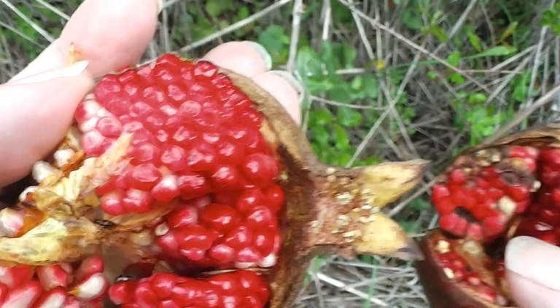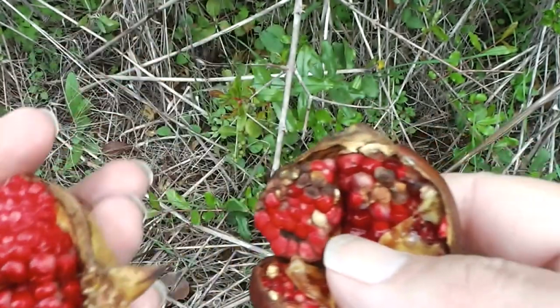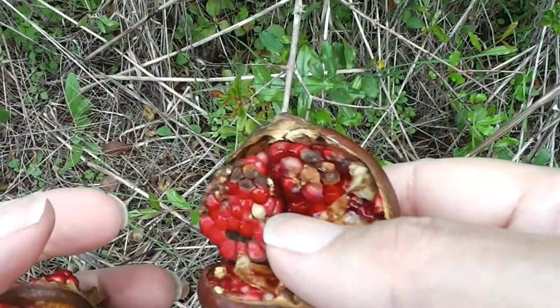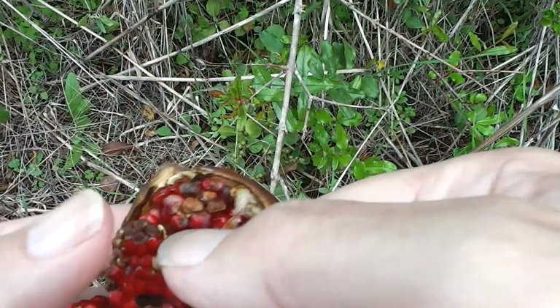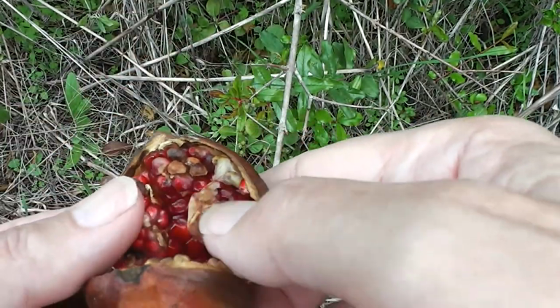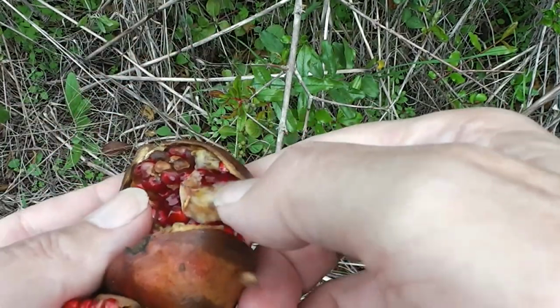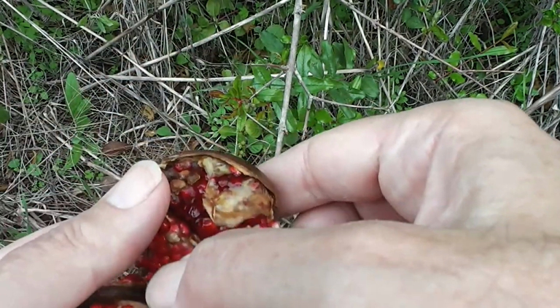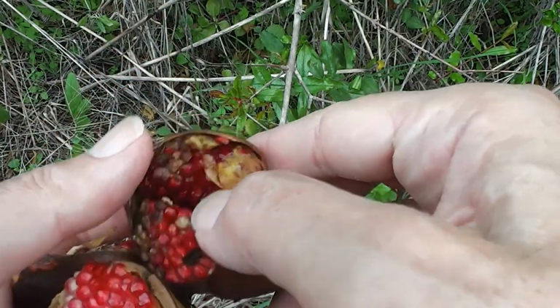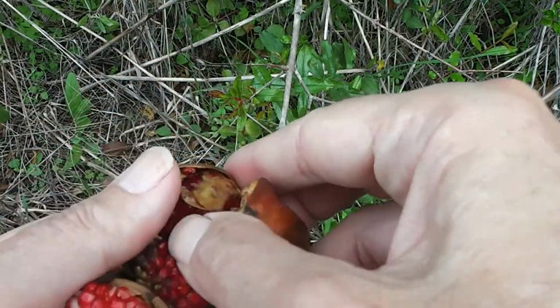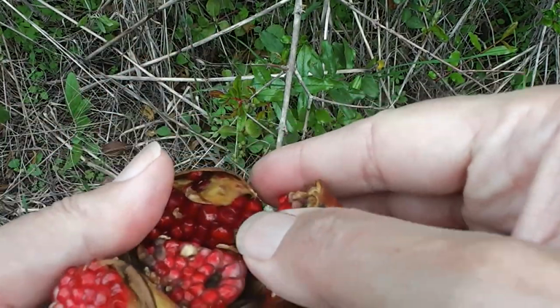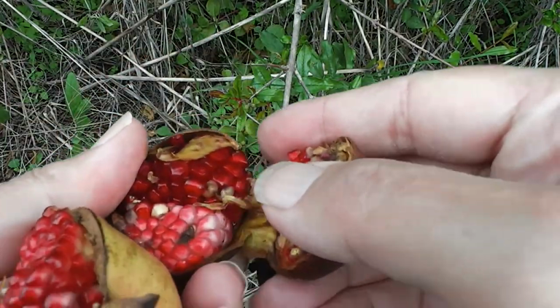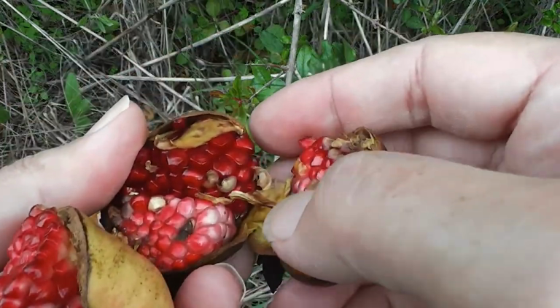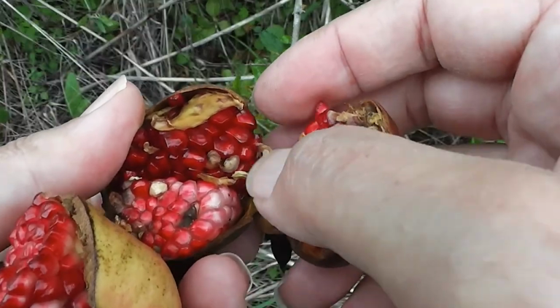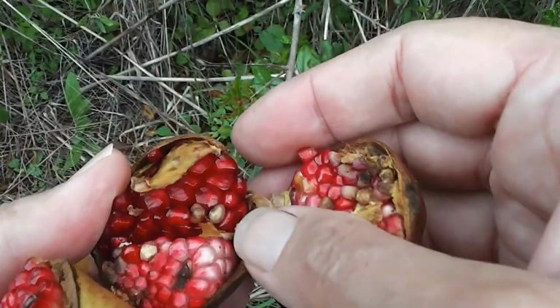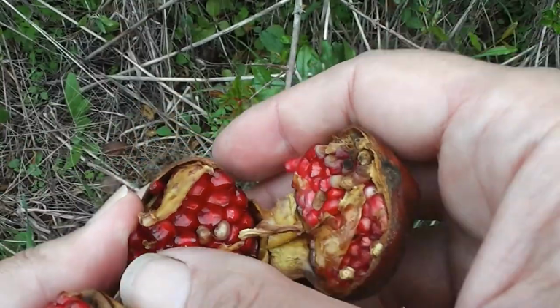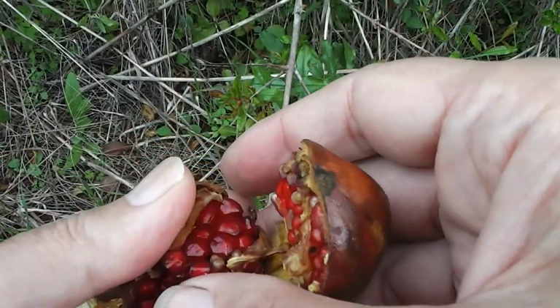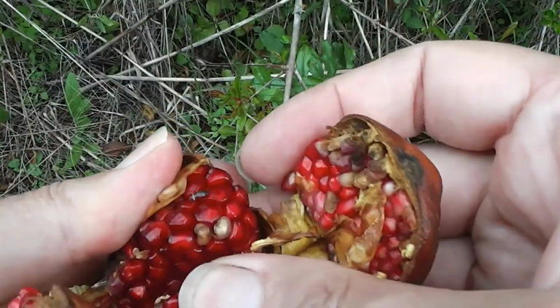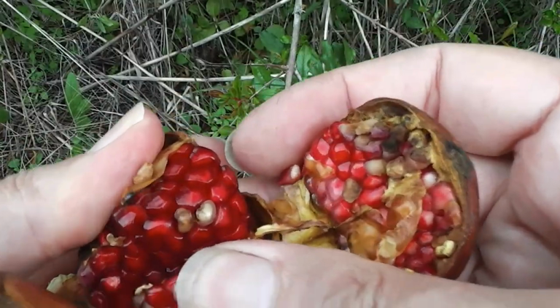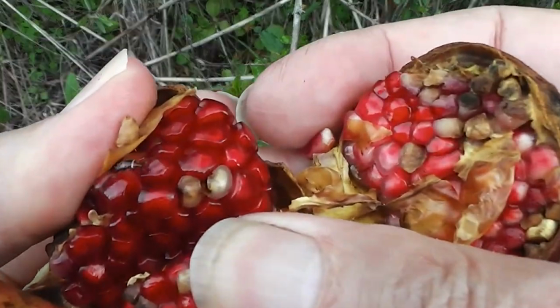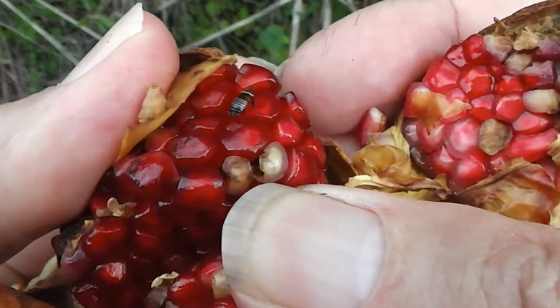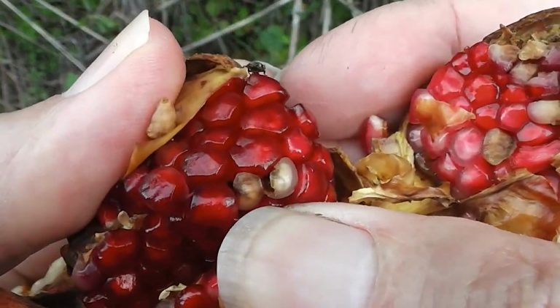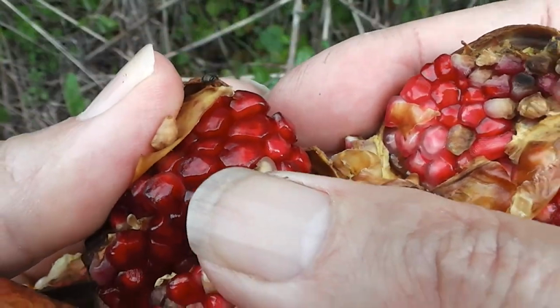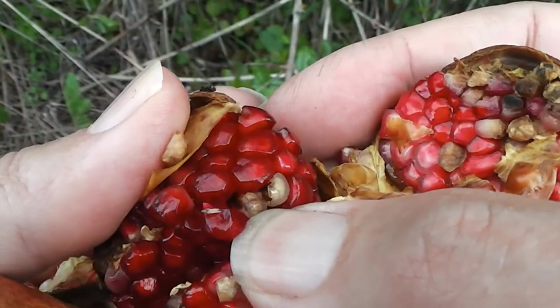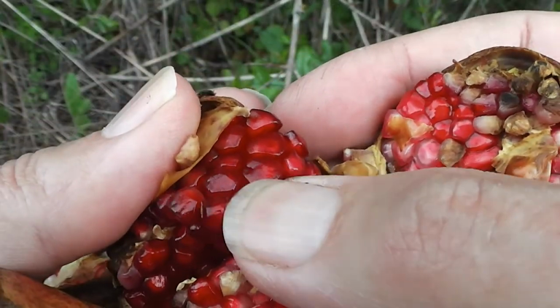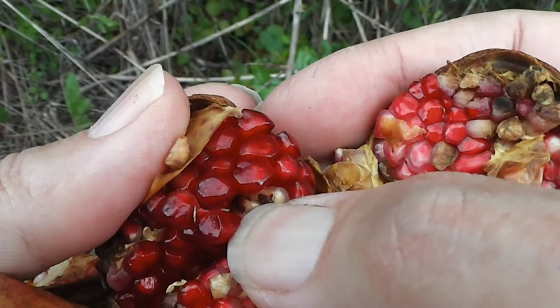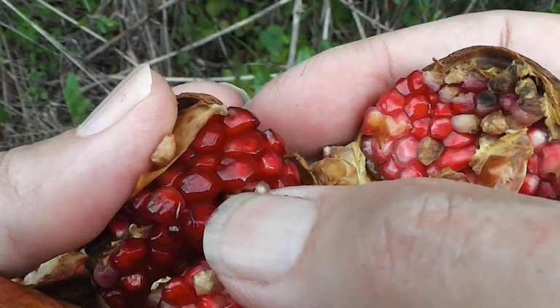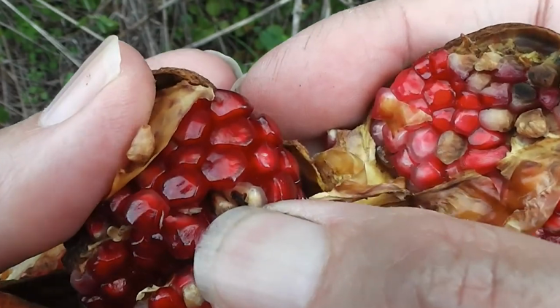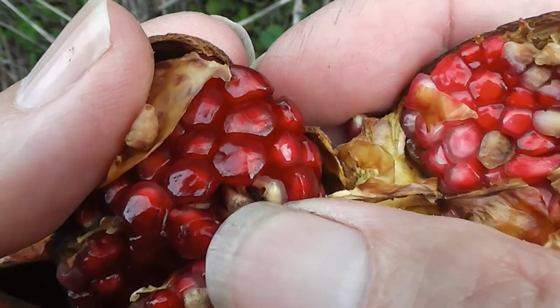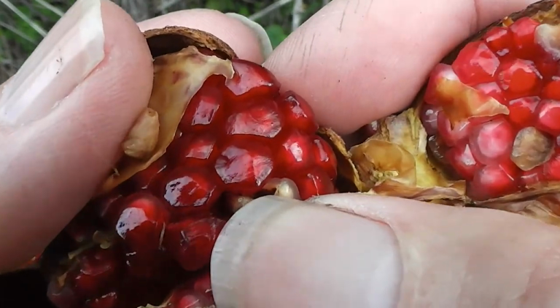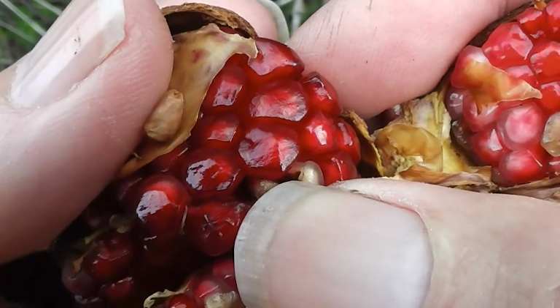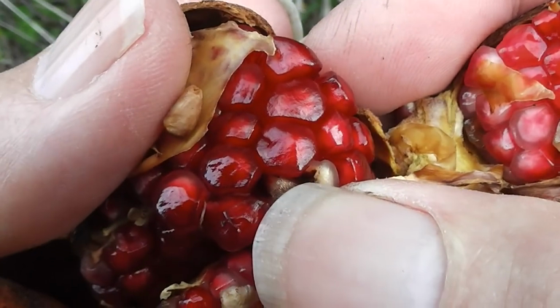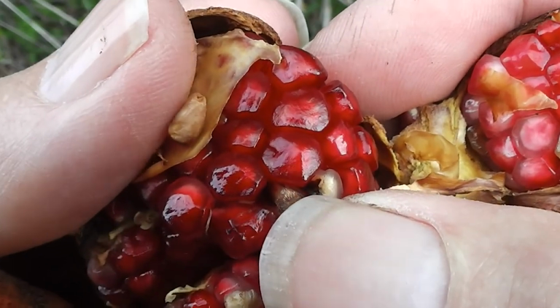There's another little one with a few deep red rubies in it. Ruby fruit jungle, isn't it, really? Look at those ruby fruit. Gorgeous ruby fruit. Ruby fruit jungle.